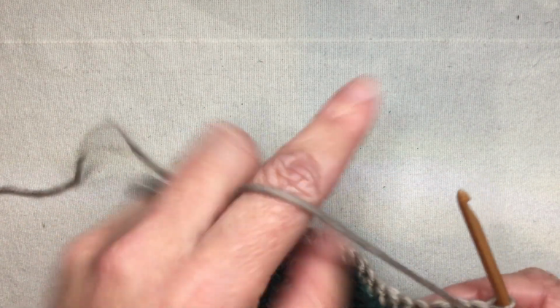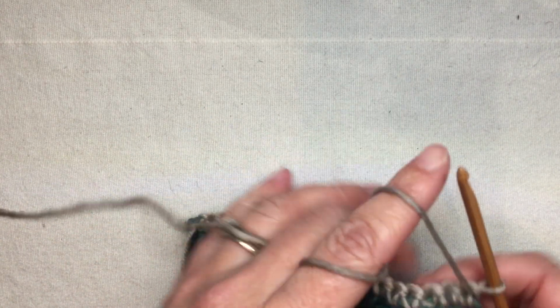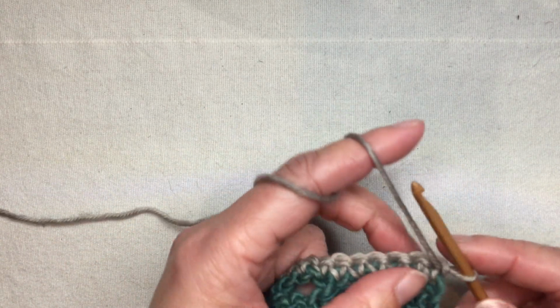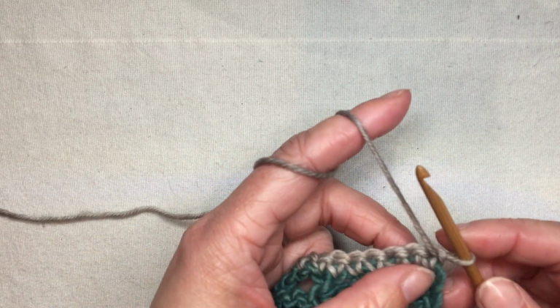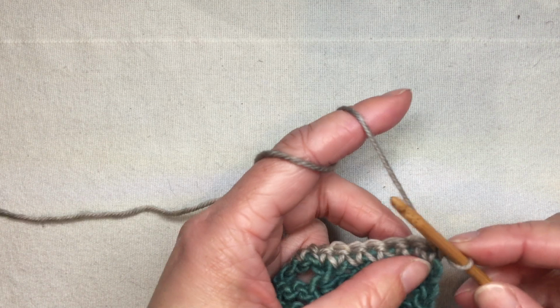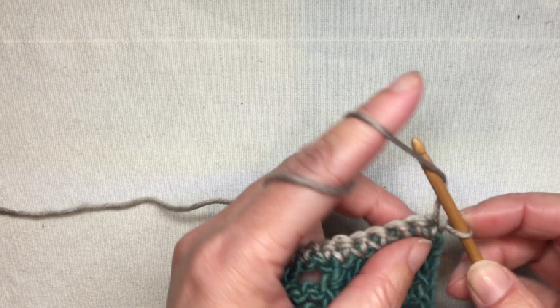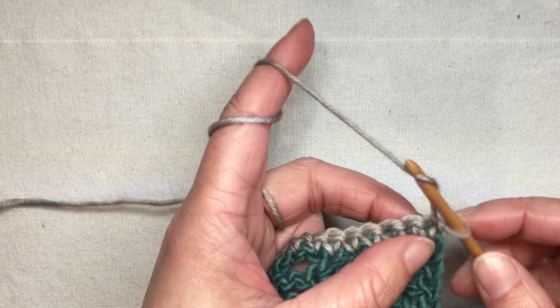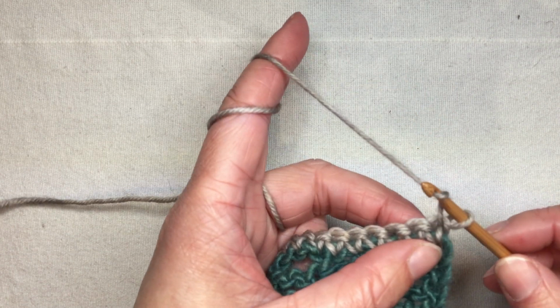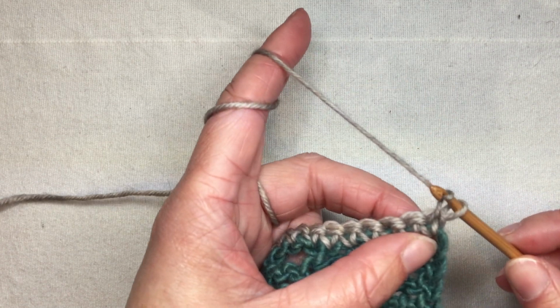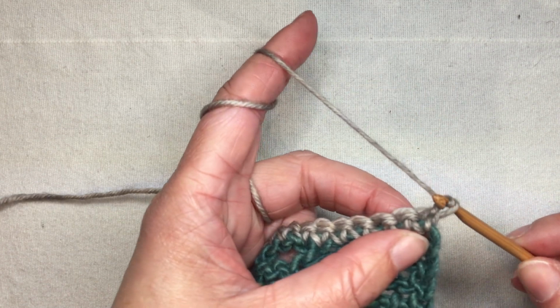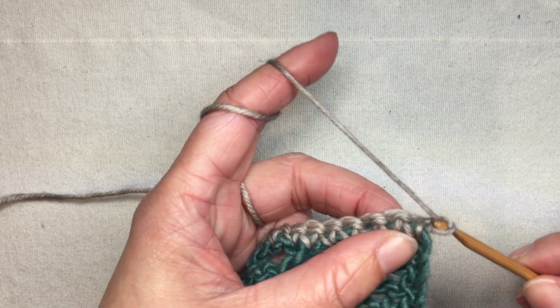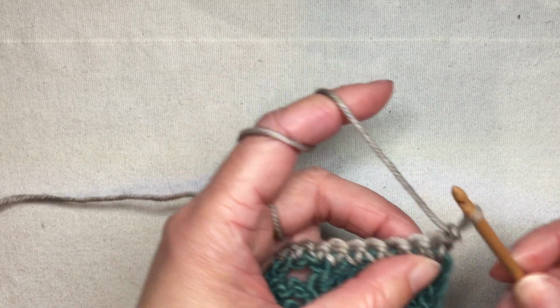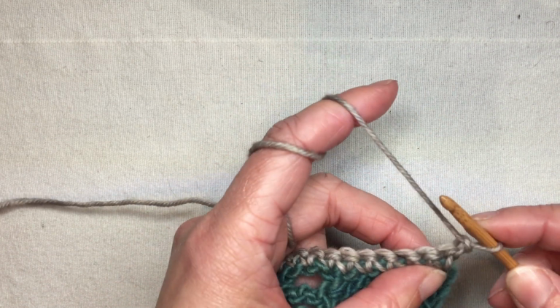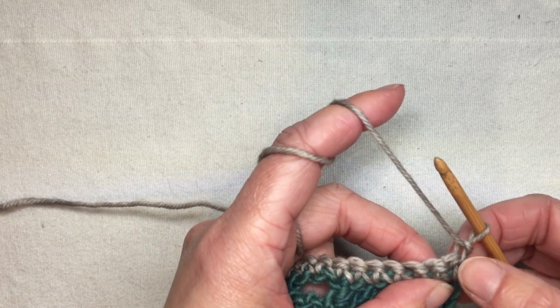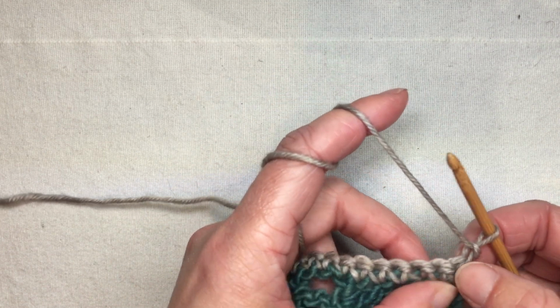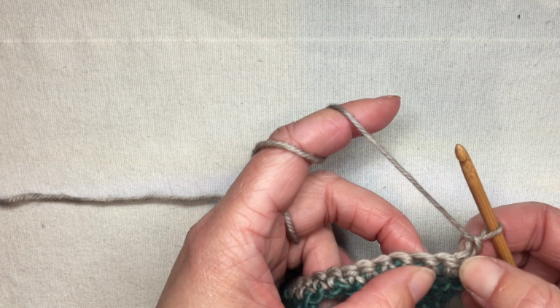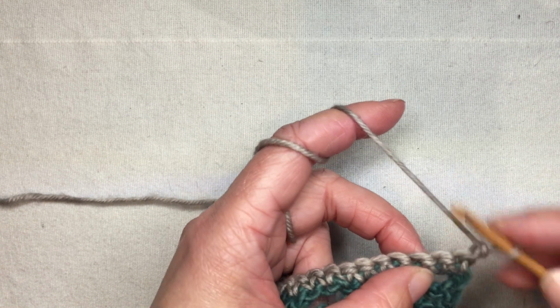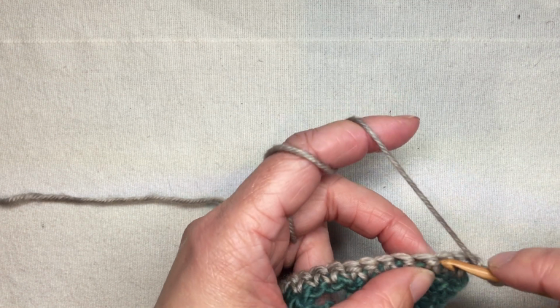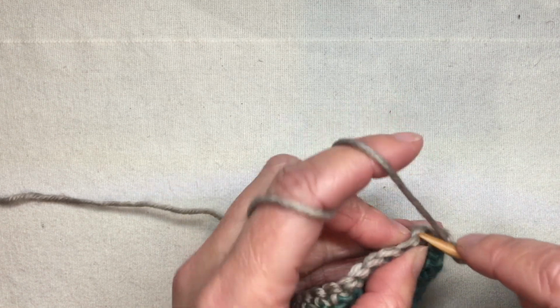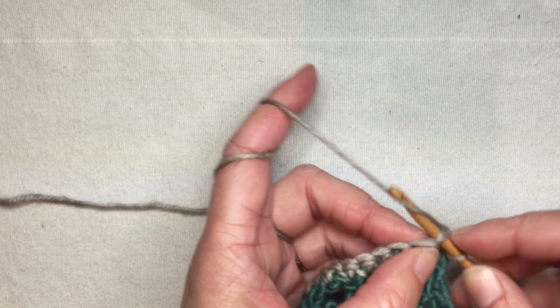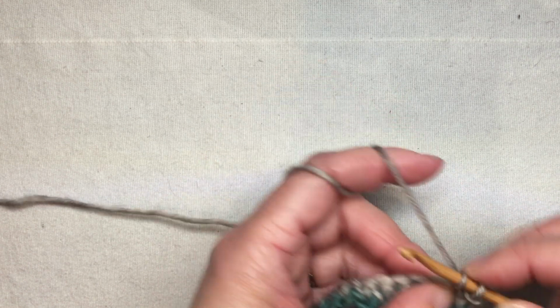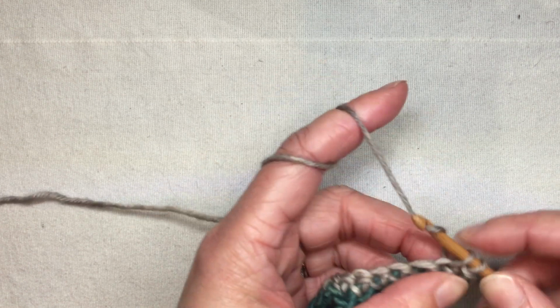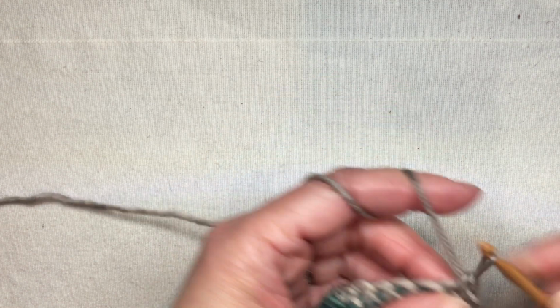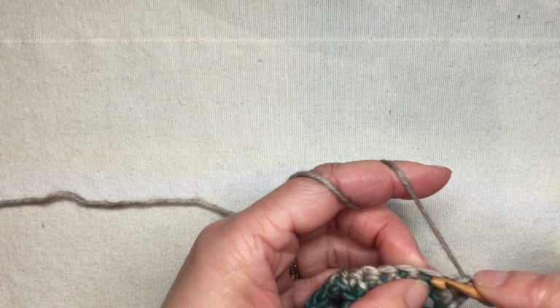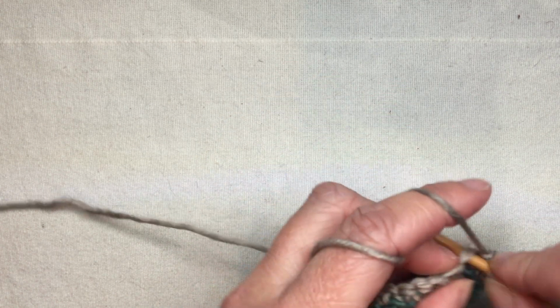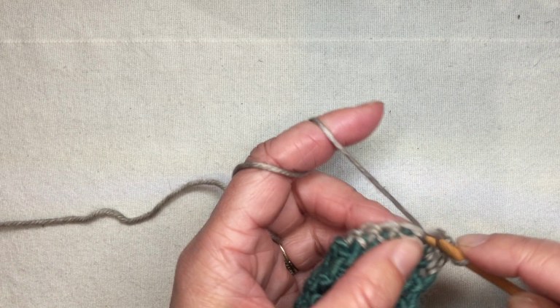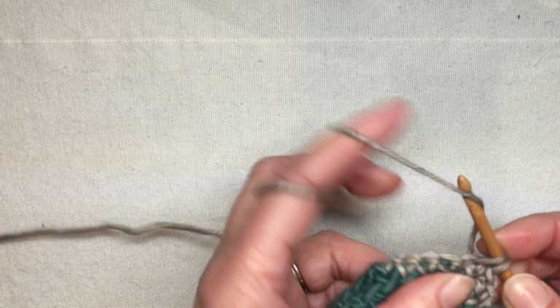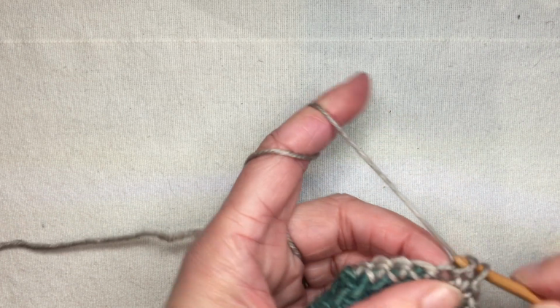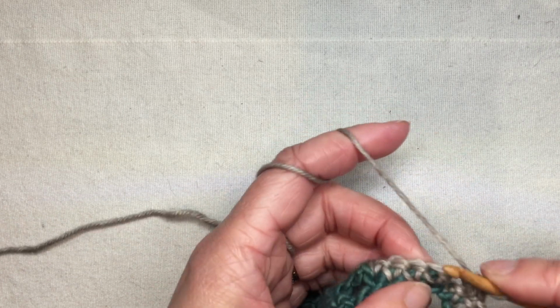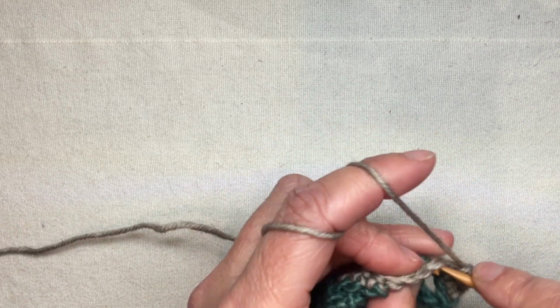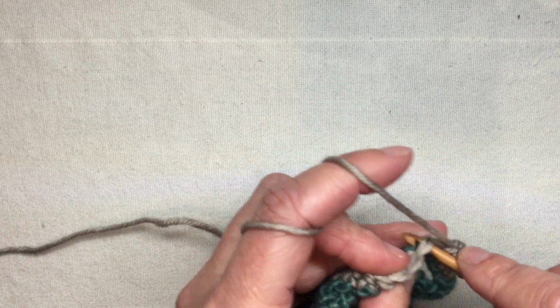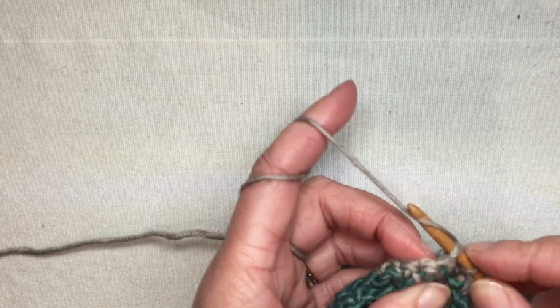Depending on how wide I want my band to be, I'll start the next row and throw in our buttonholes. I'm going to chain one as my turning chain — that counts as my first stitch — then go into the second stitch and work until I'm ready for my first buttonhole.